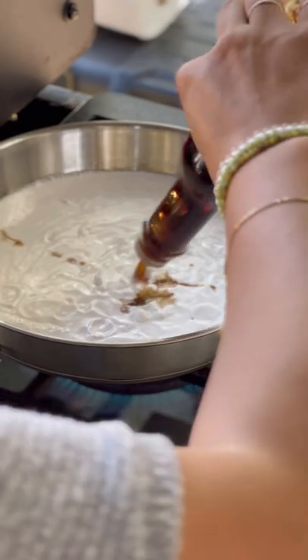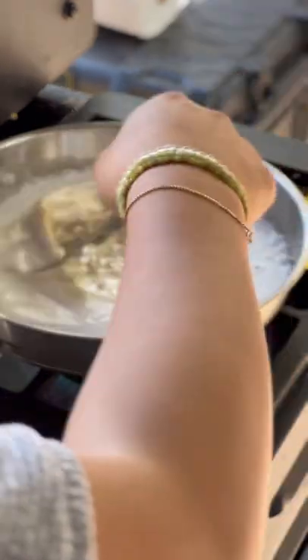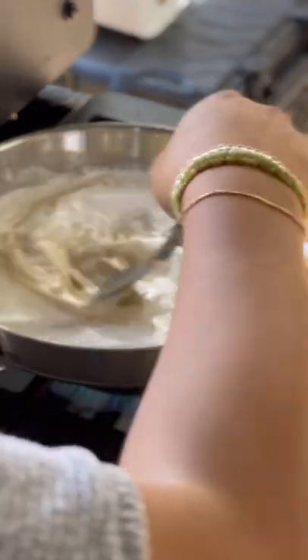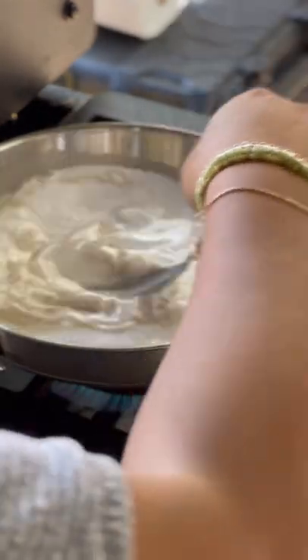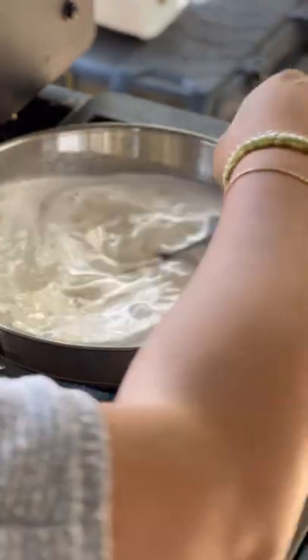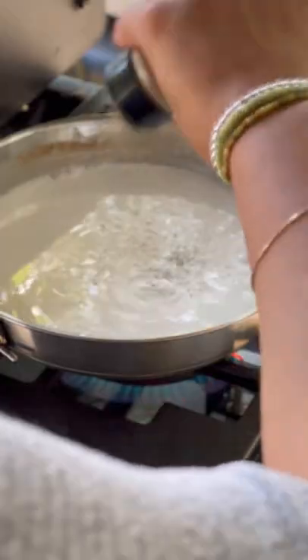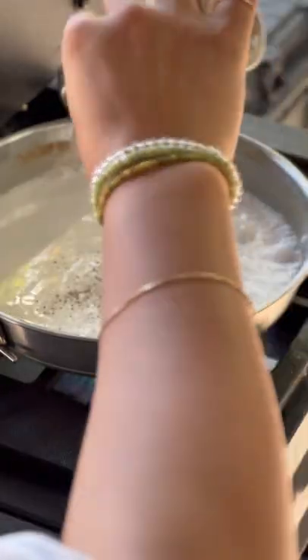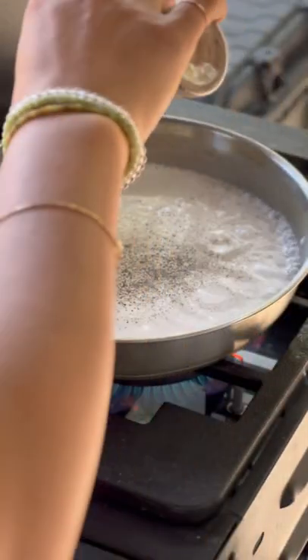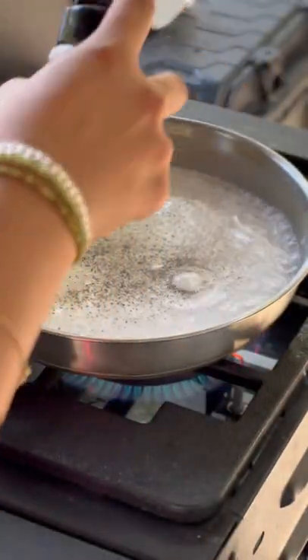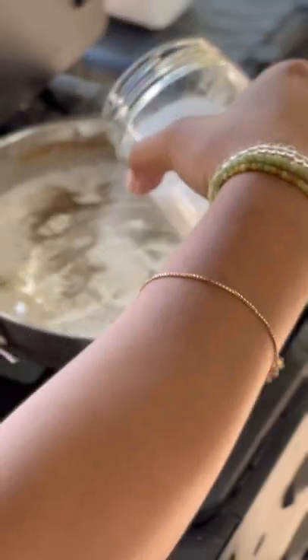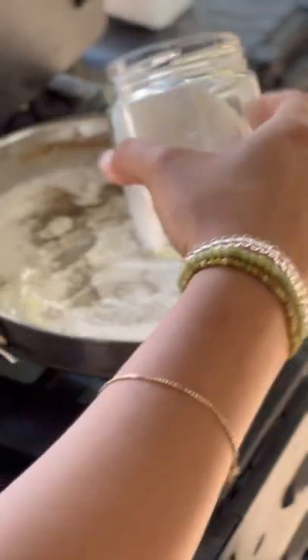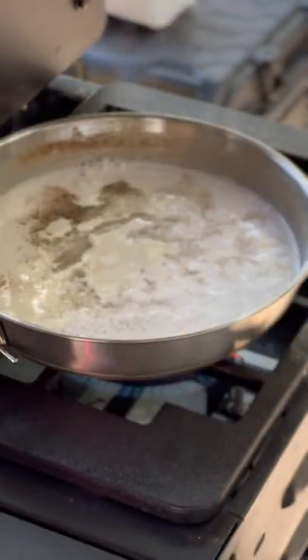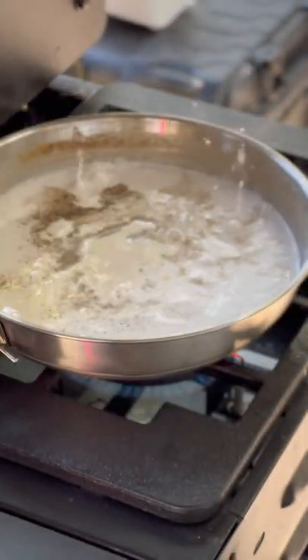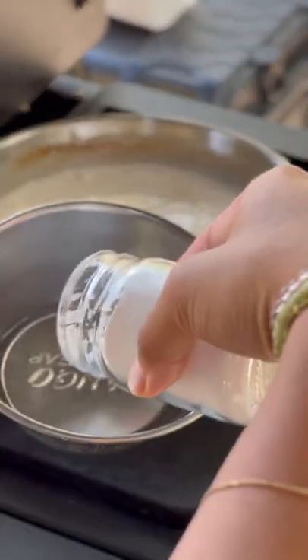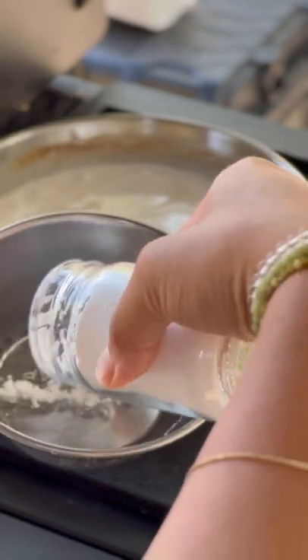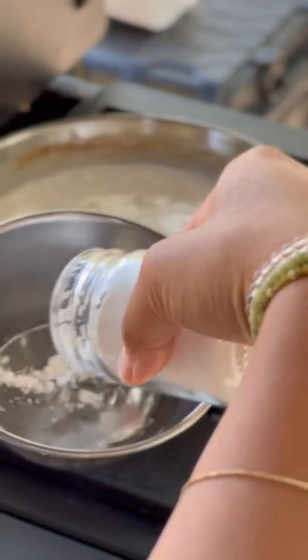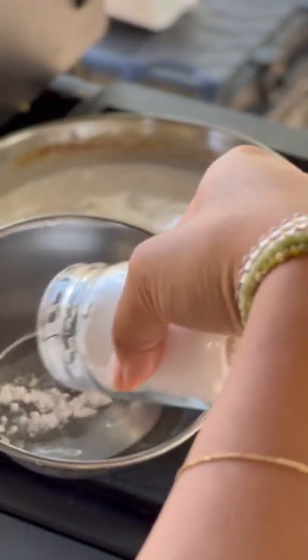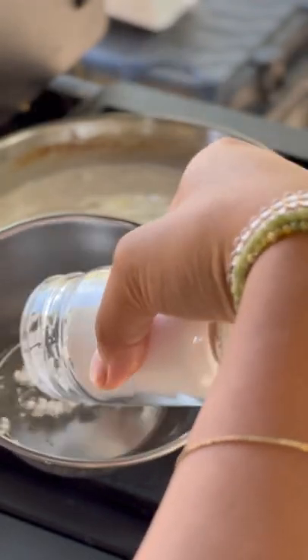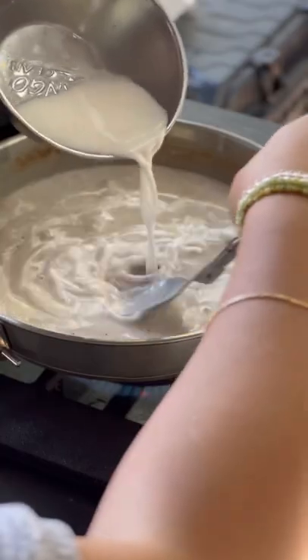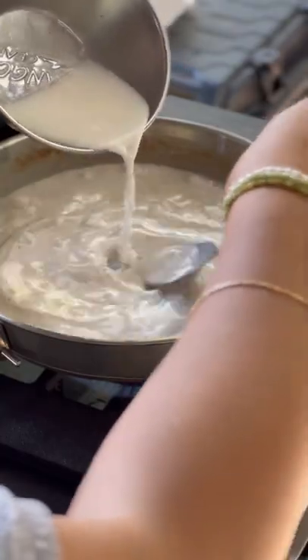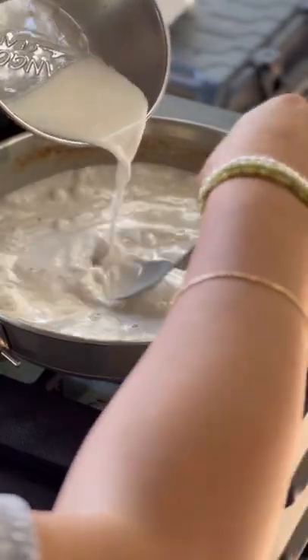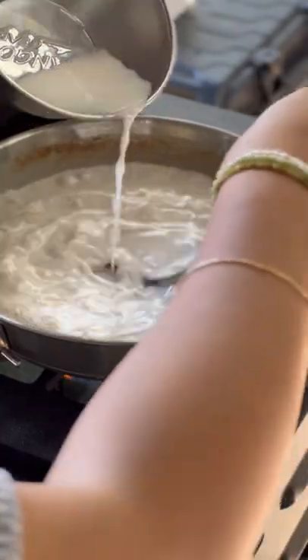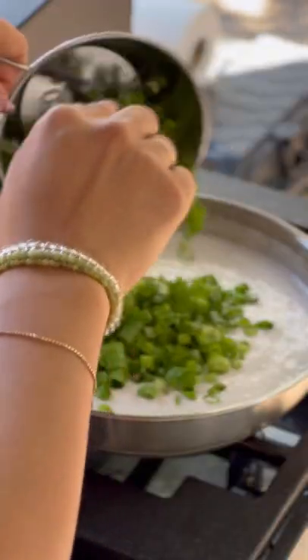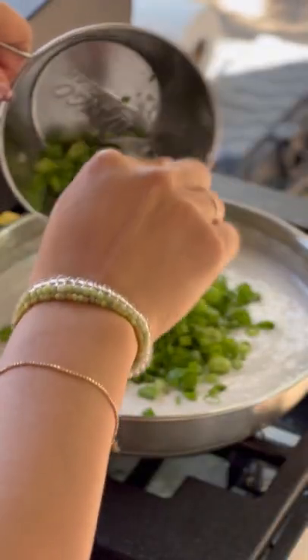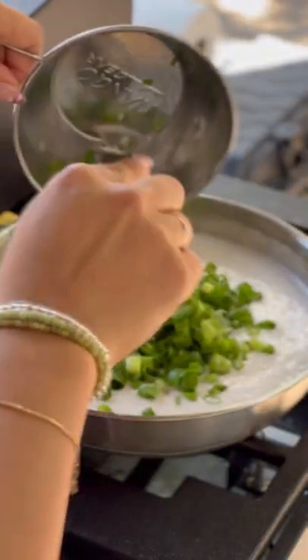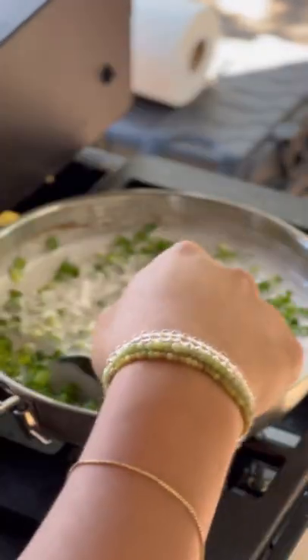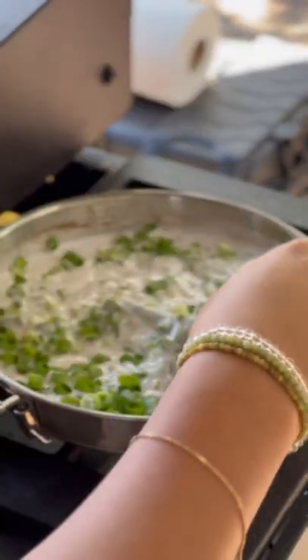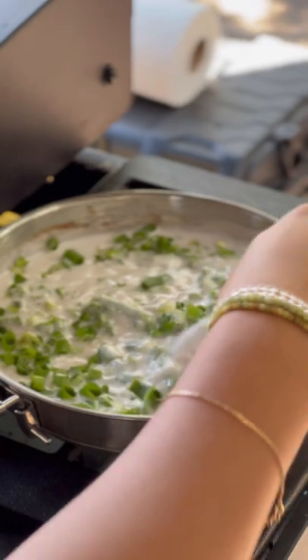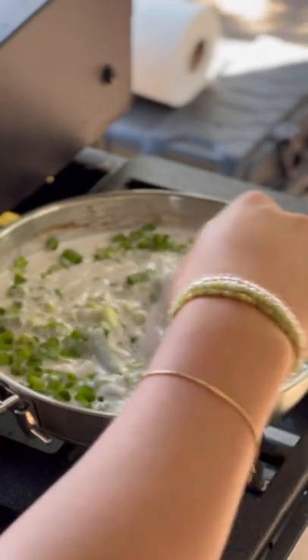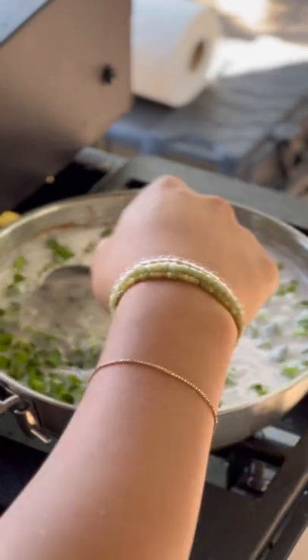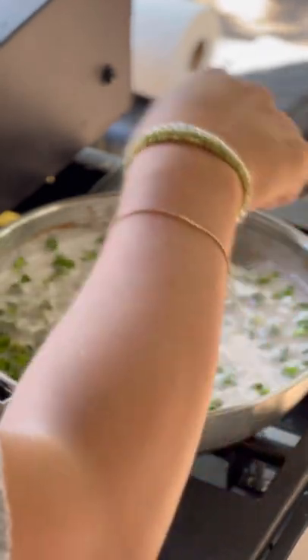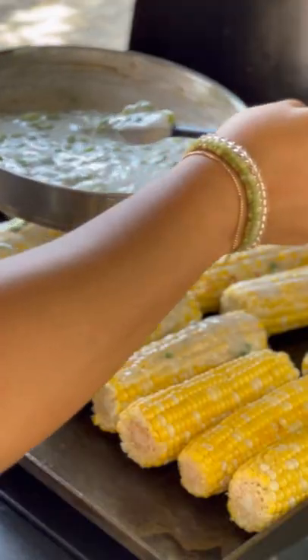The sauce is simple — it's just coconut cream milk, fish sauce, sugar, black pepper, and lots of green onions. Optional, but if you want to thicken the sauce, just mix in a cornstarch slurry.